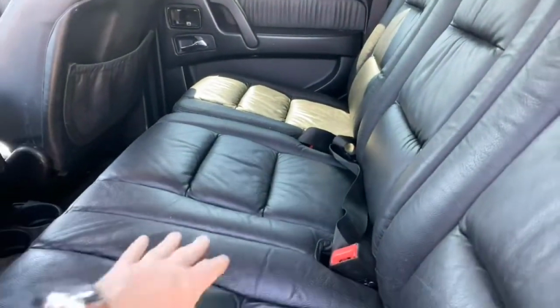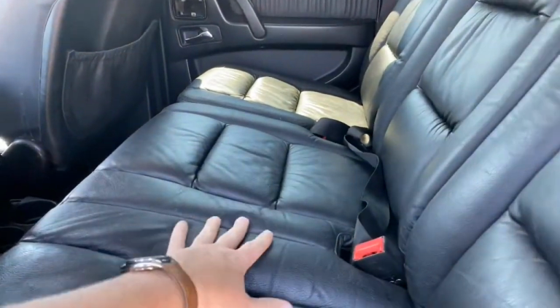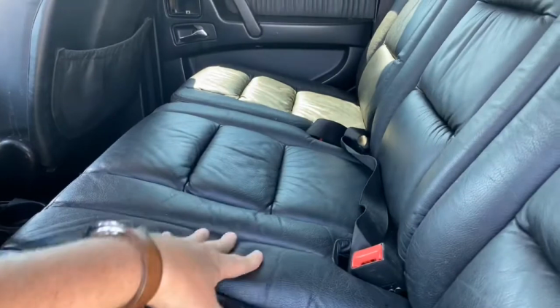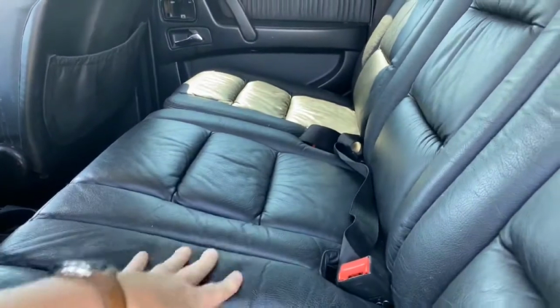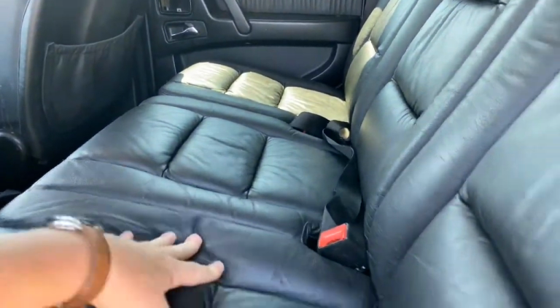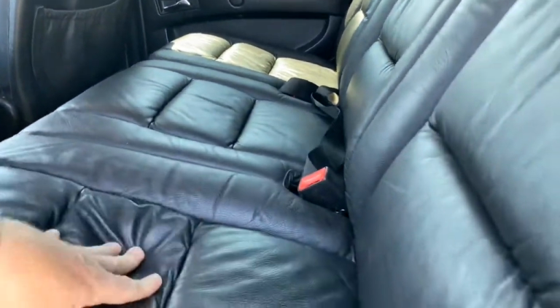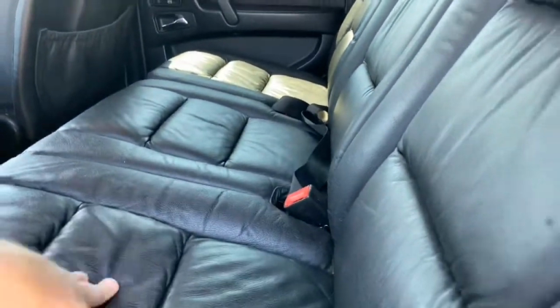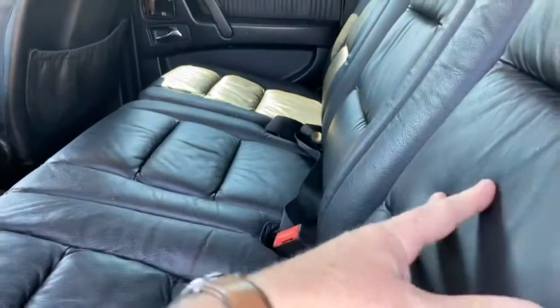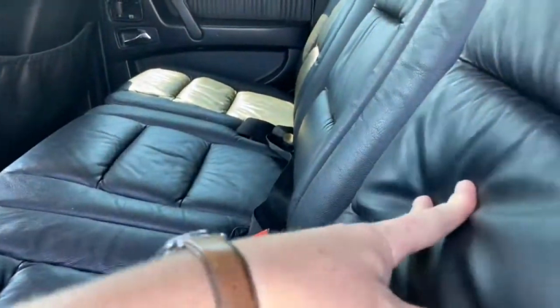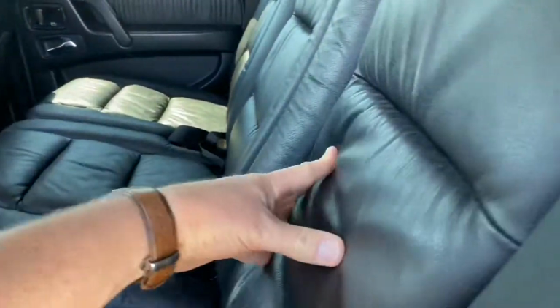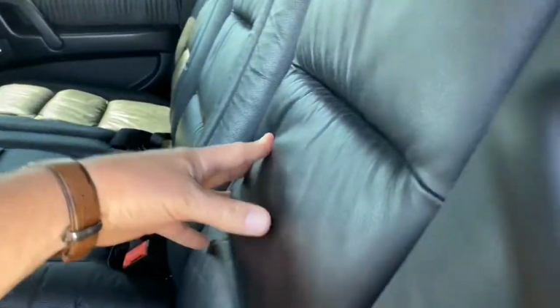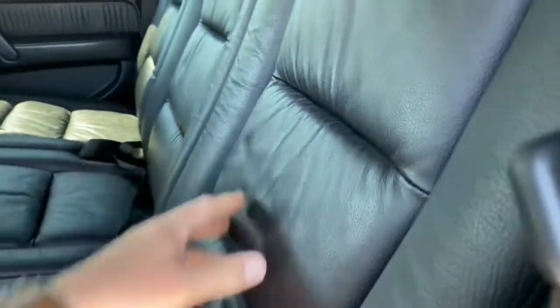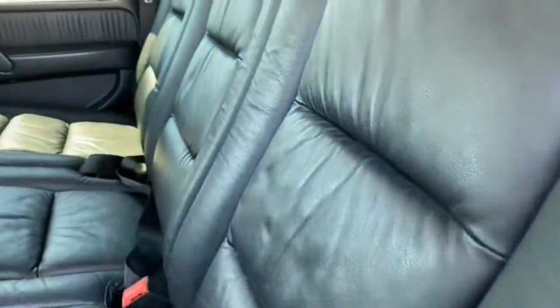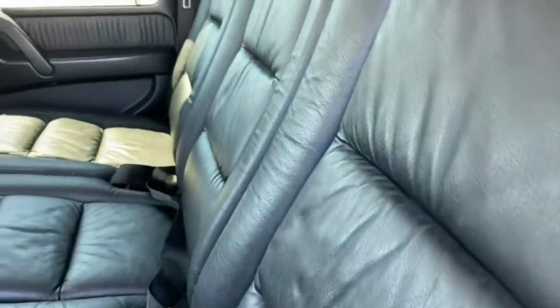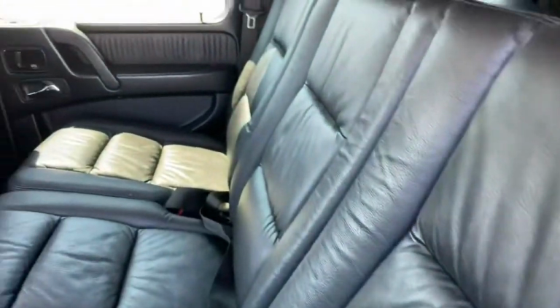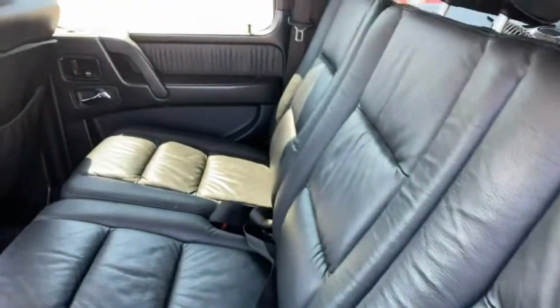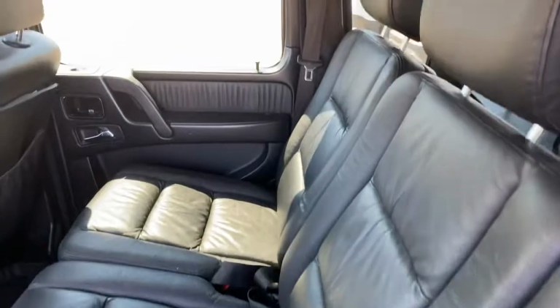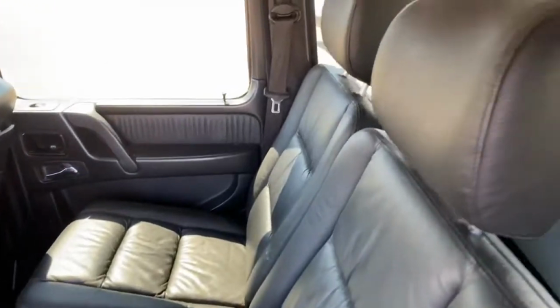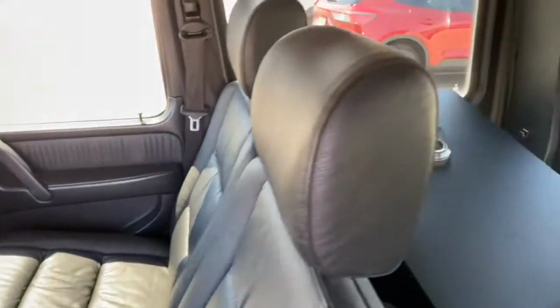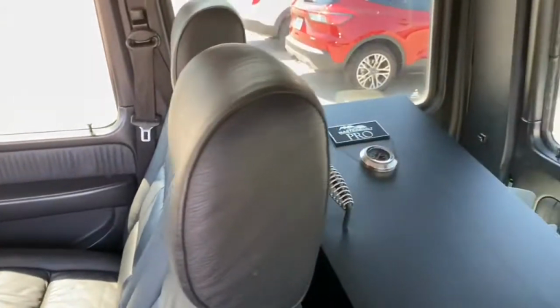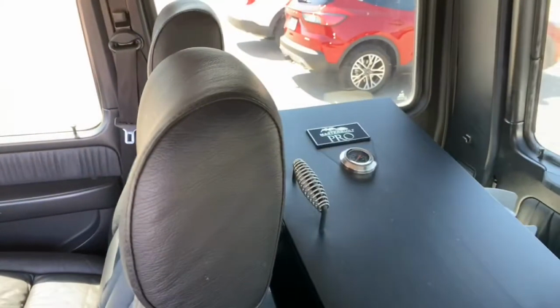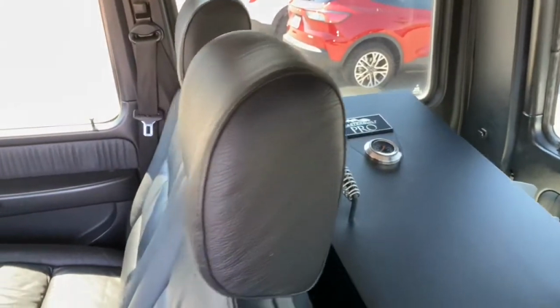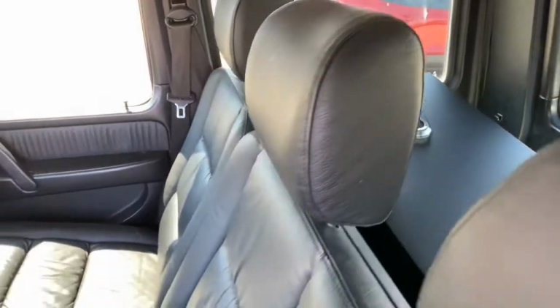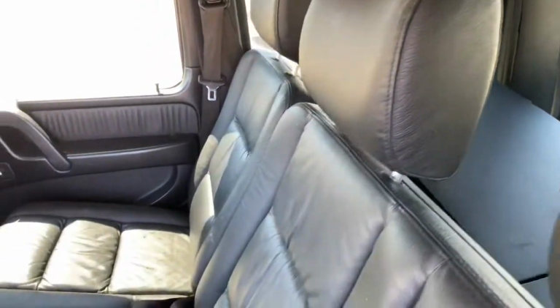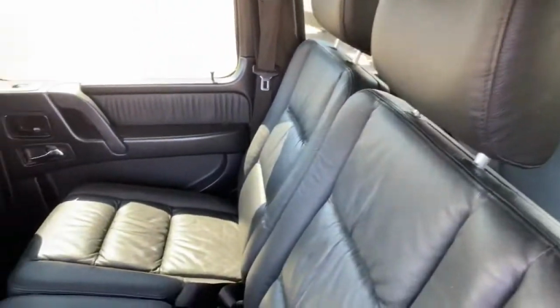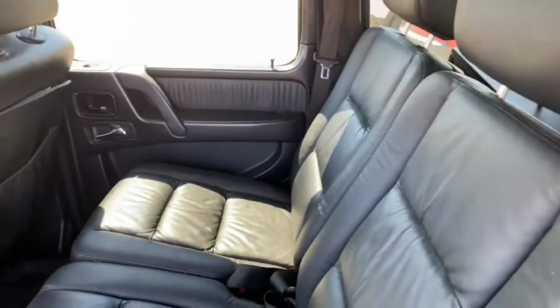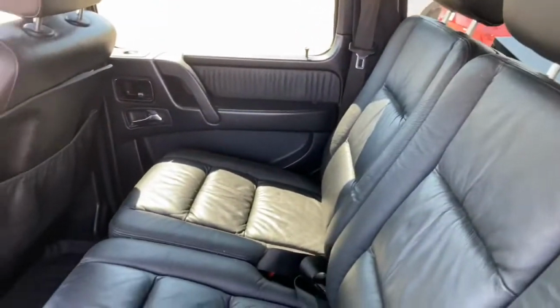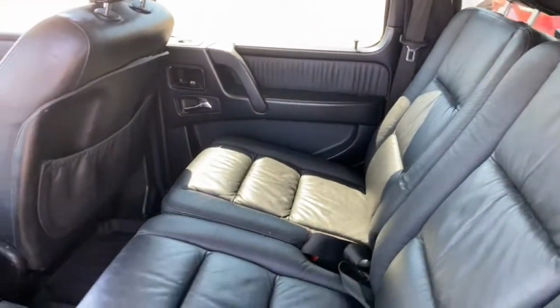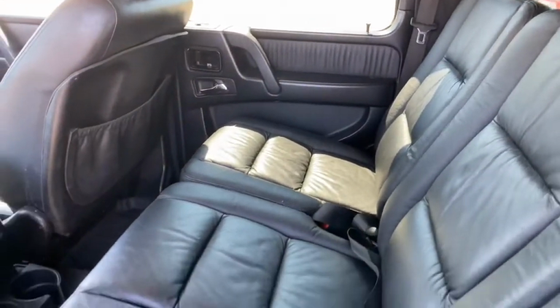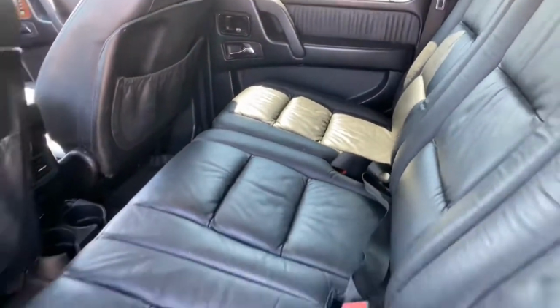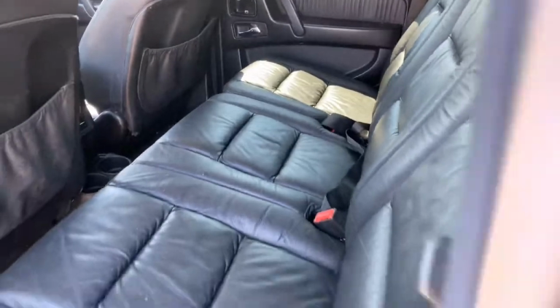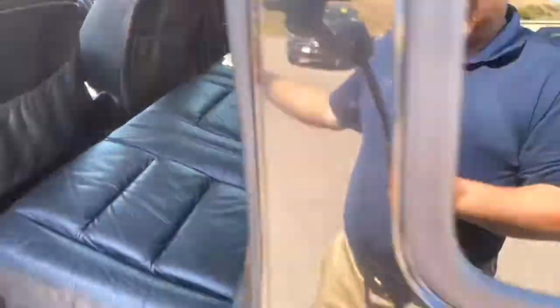Look at how rich and soft these seats are — this is crazy. Seats are so comfortable, all kinds of room in the back. The smoker does not go with the car by the way, that's staying here.